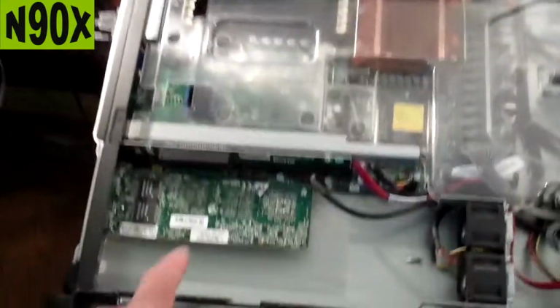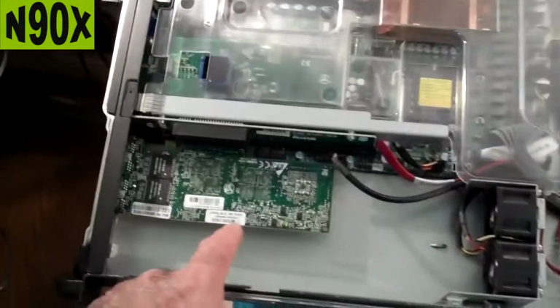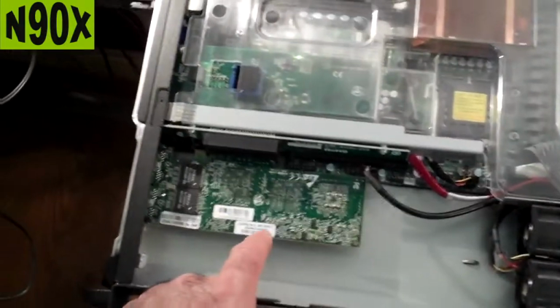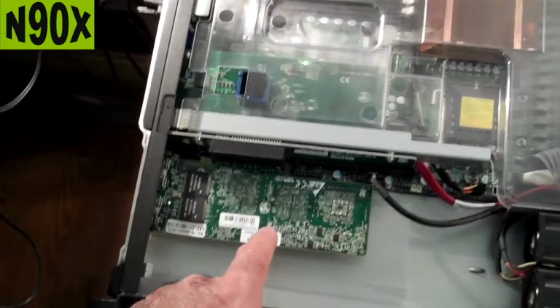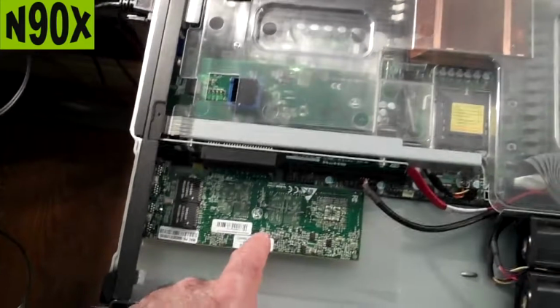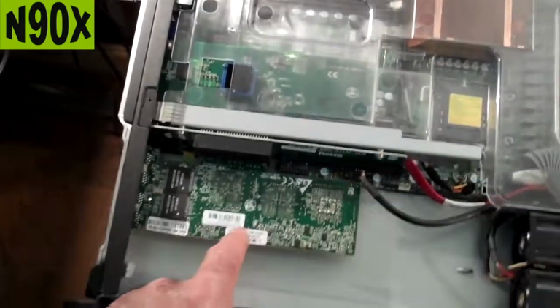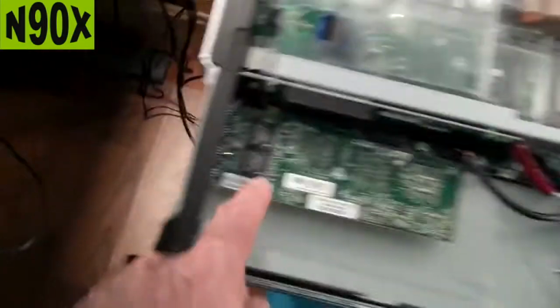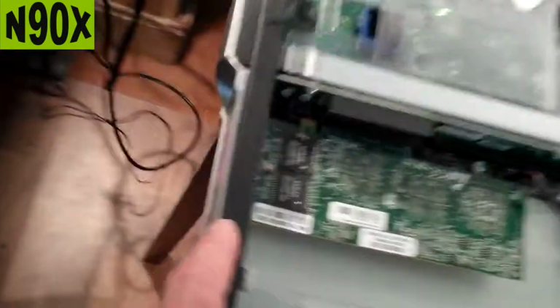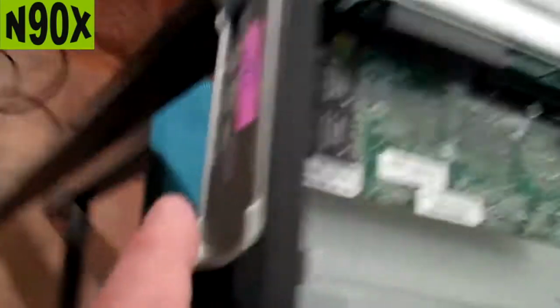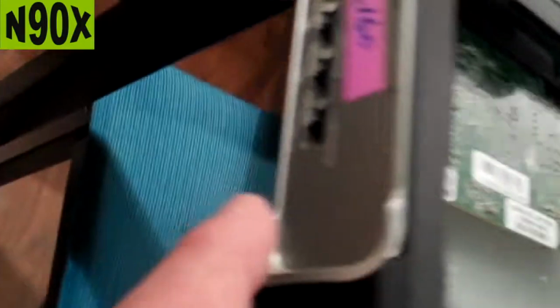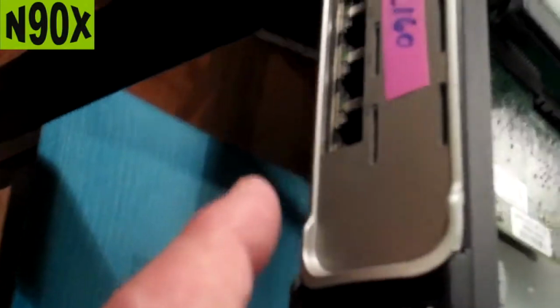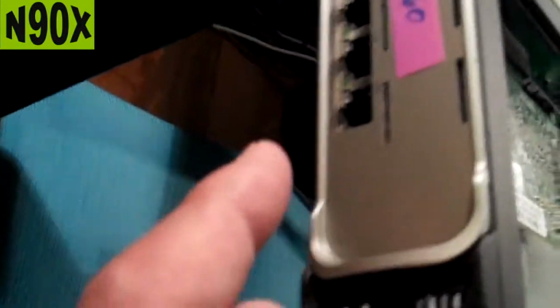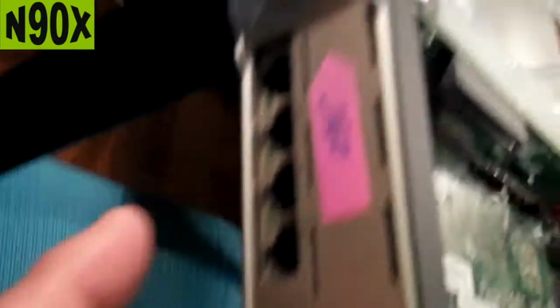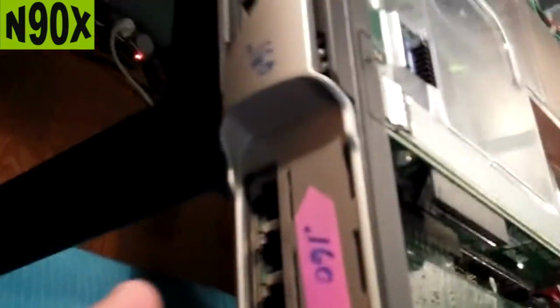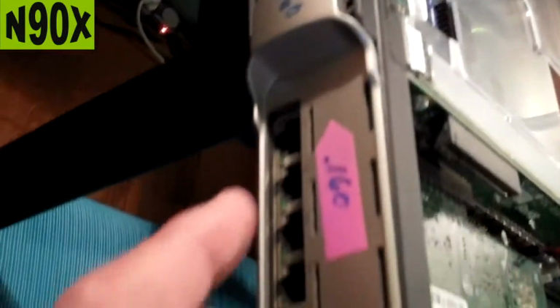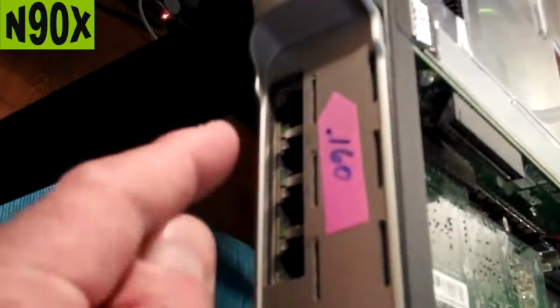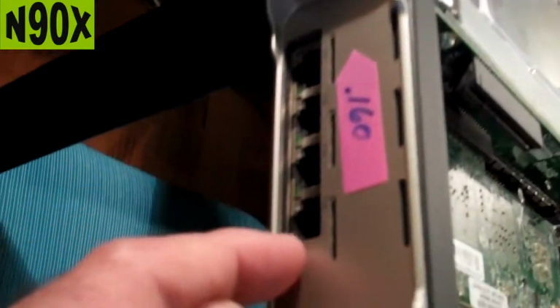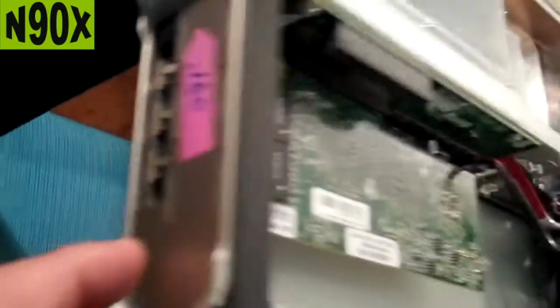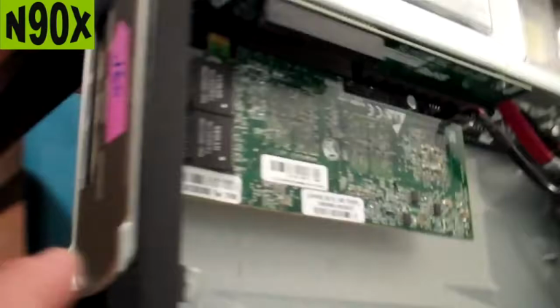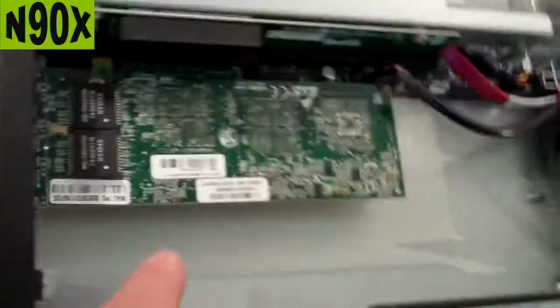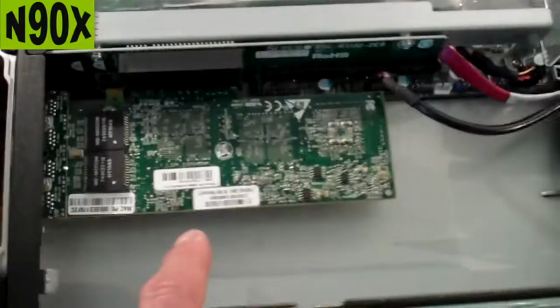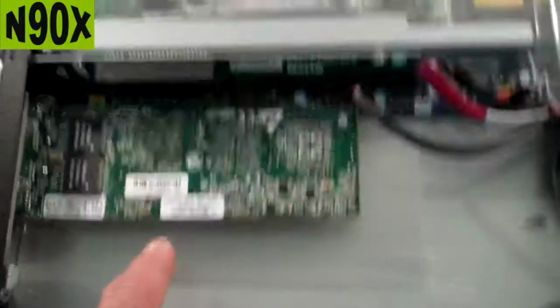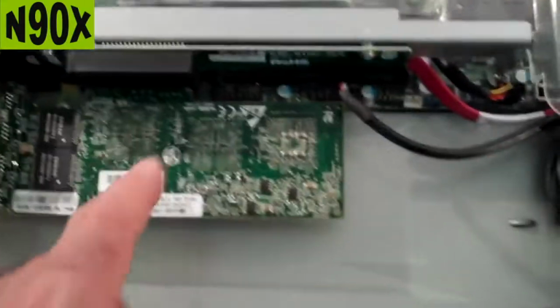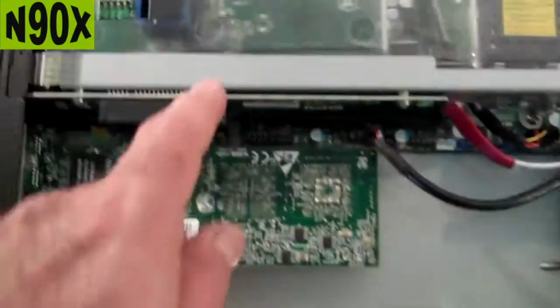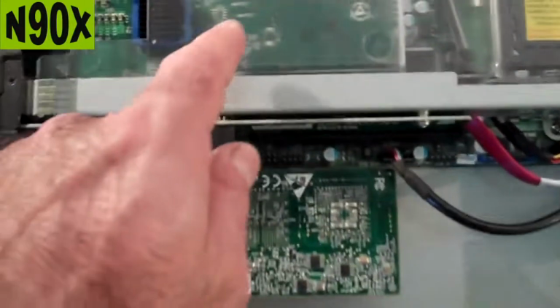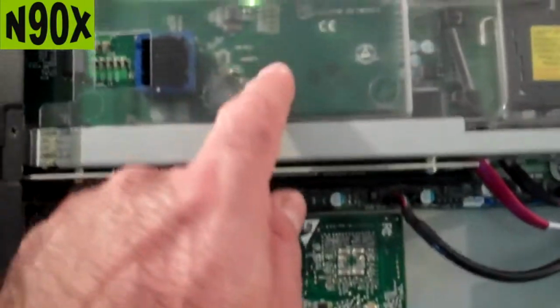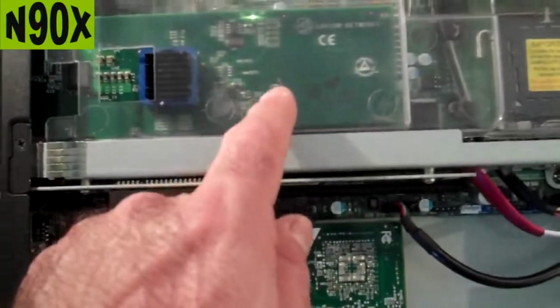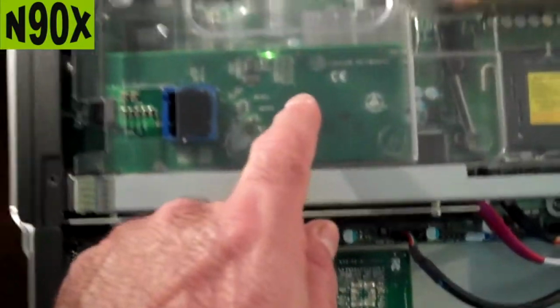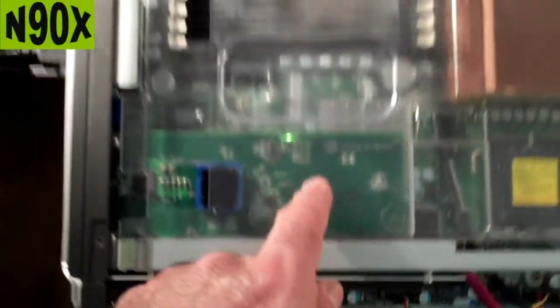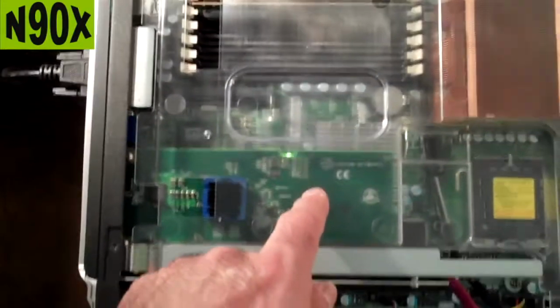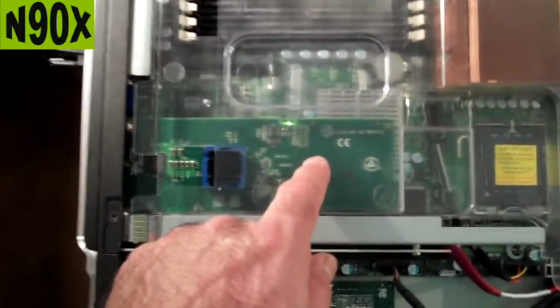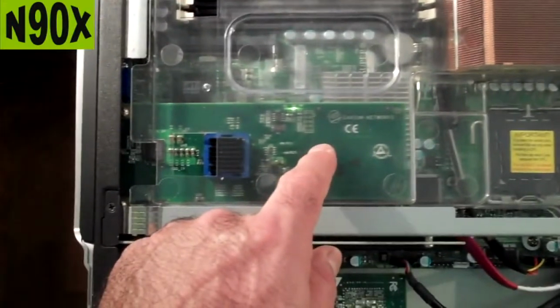Right here you've got your network card, controlling the 4 gigabit ports. And there's your cadmium board, which does SSL offloading.